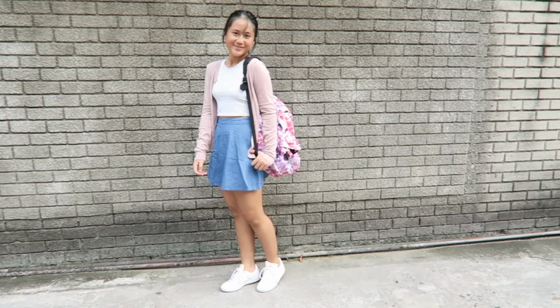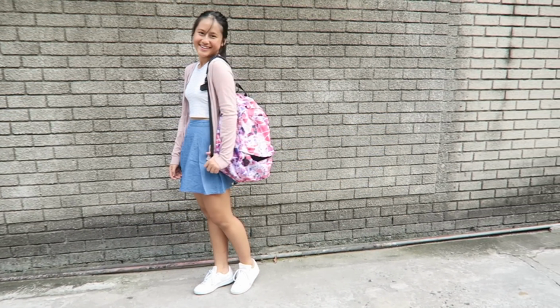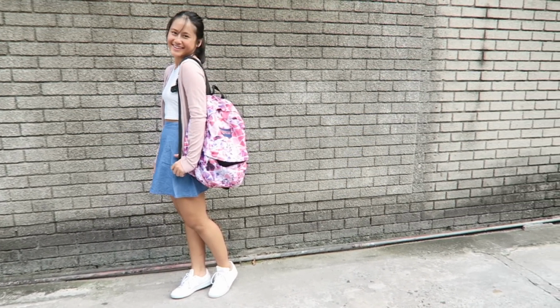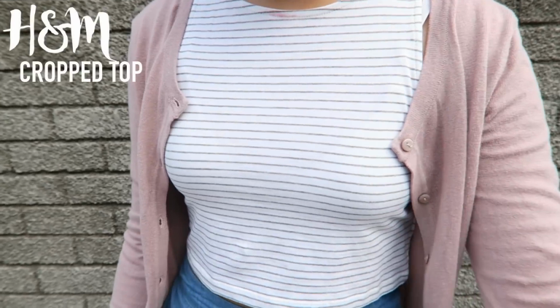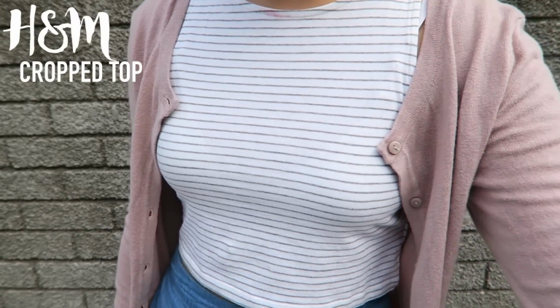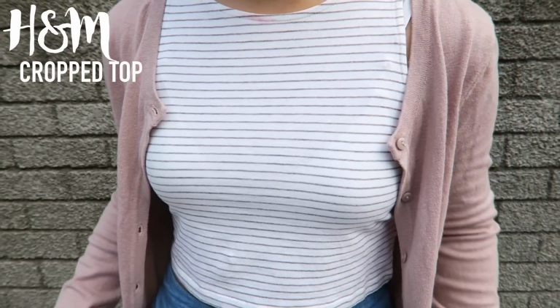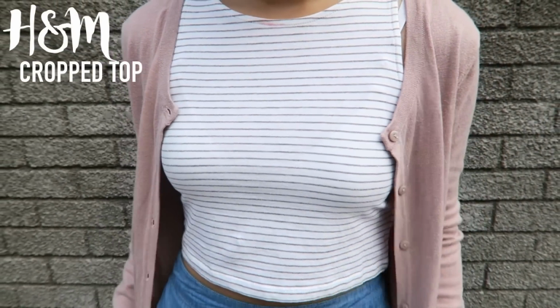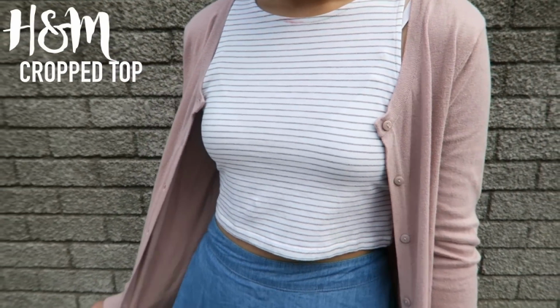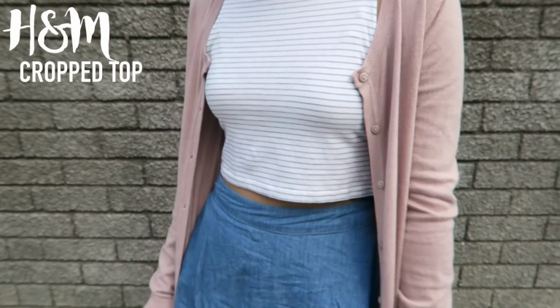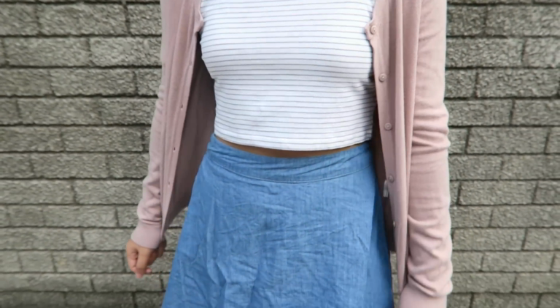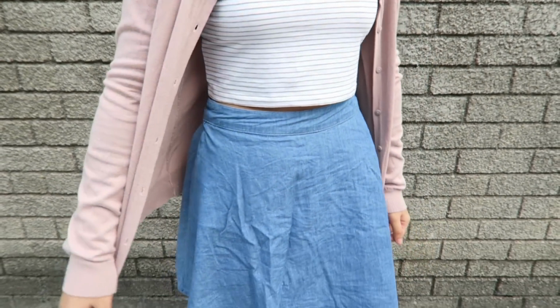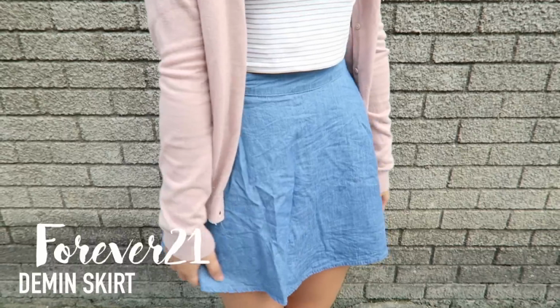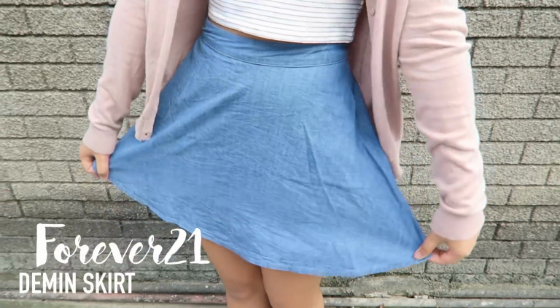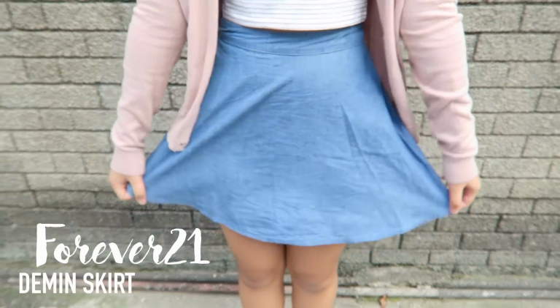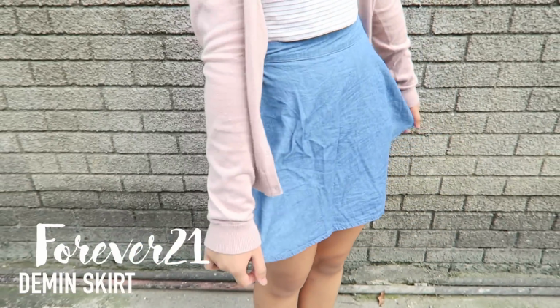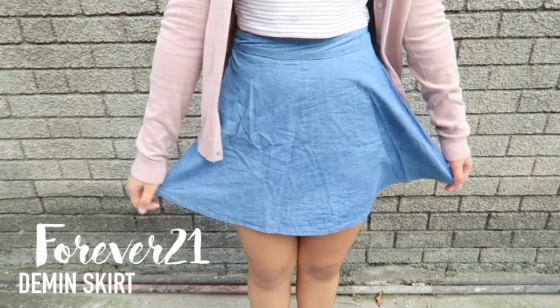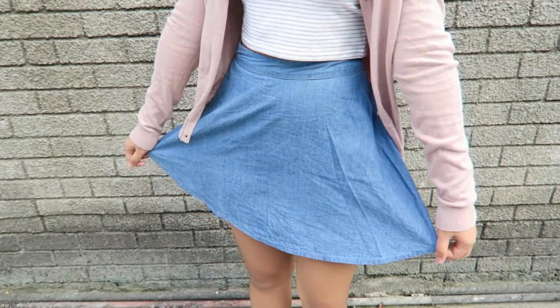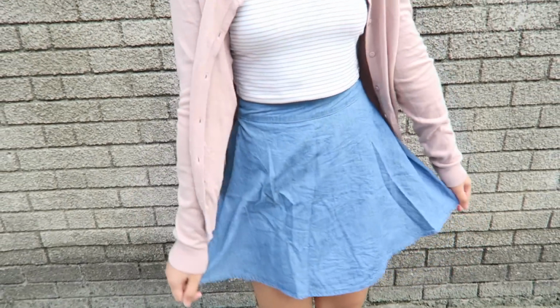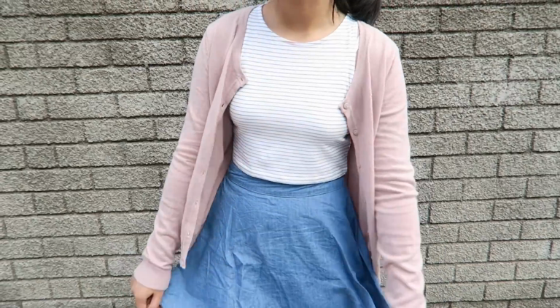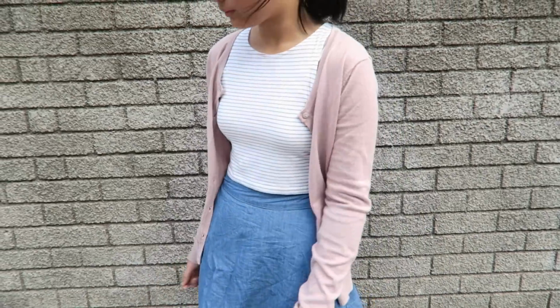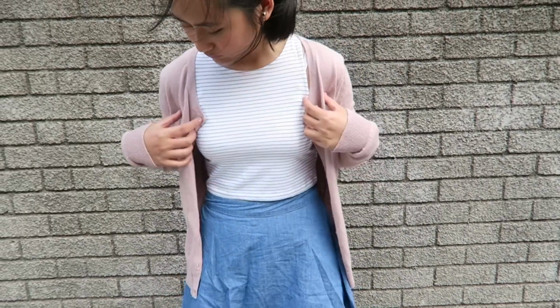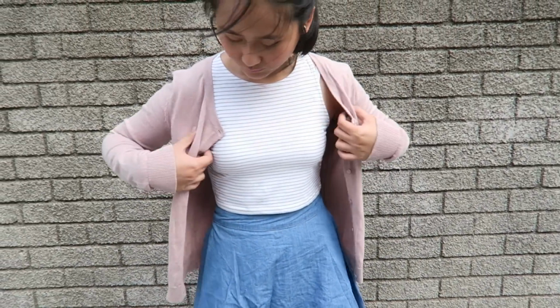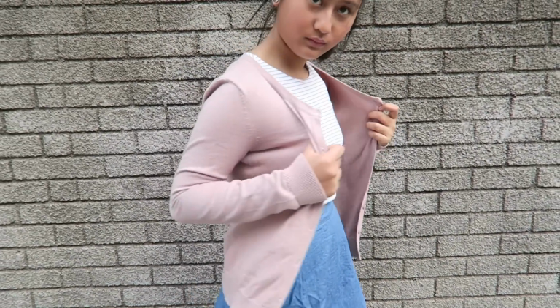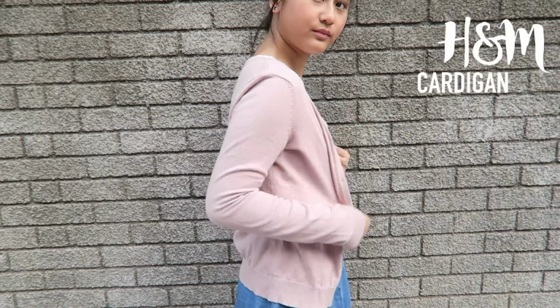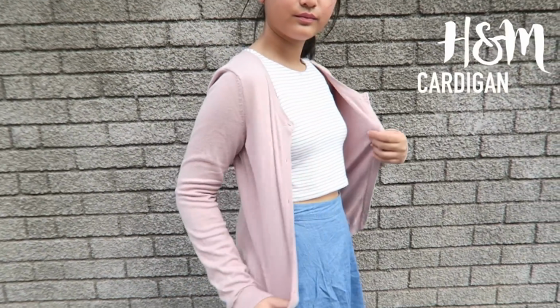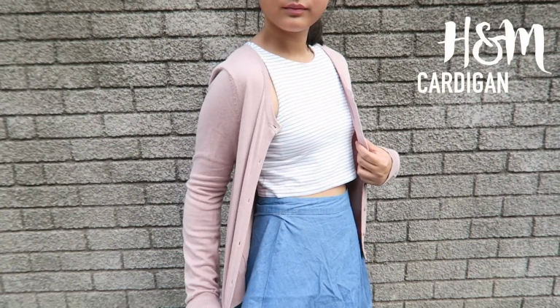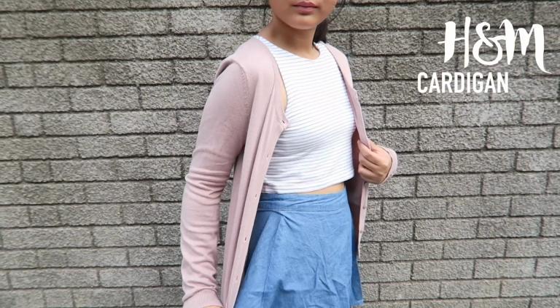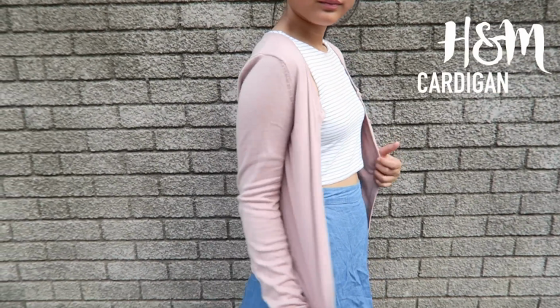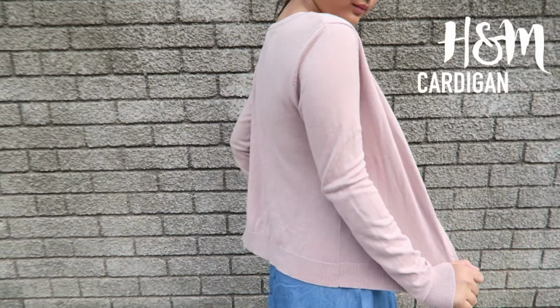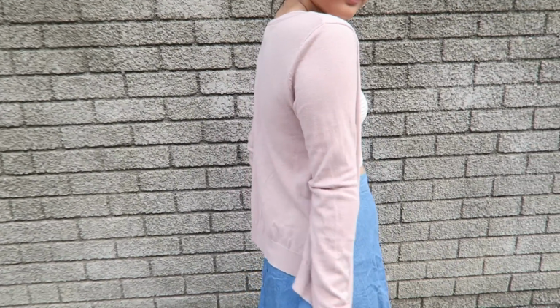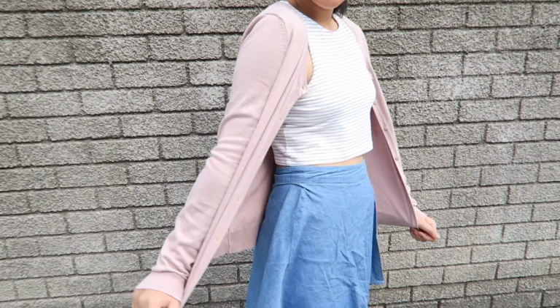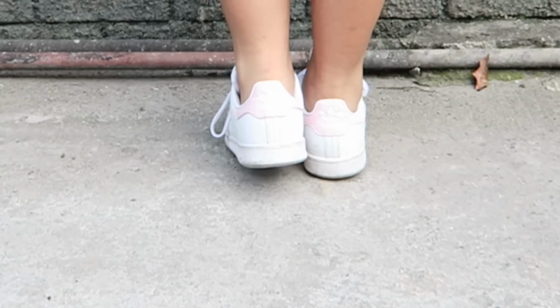The next outfit is also very girly. I'm wearing this white and gray stripe crop top from H&M, this denim skirt from Forever 21, this pink cardigan also from H&M, and lastly my light pink dance suits are none other than Adidas.